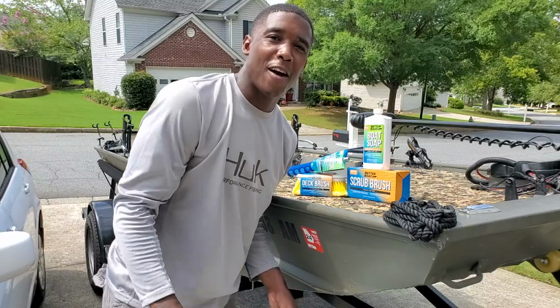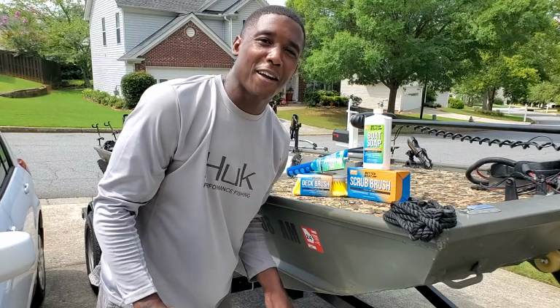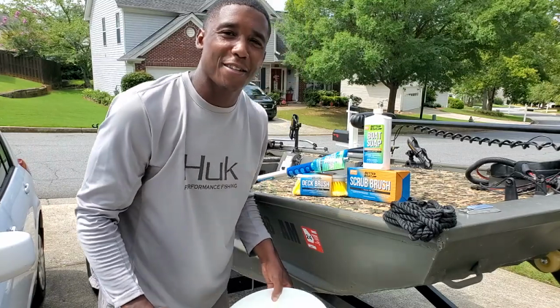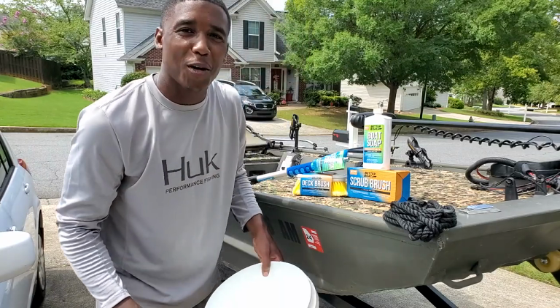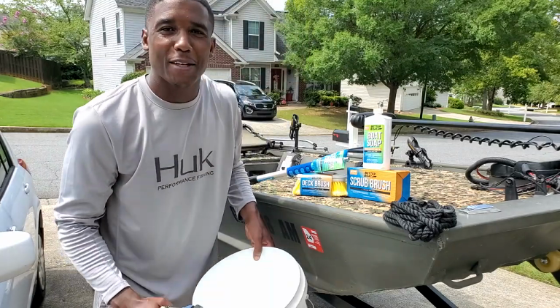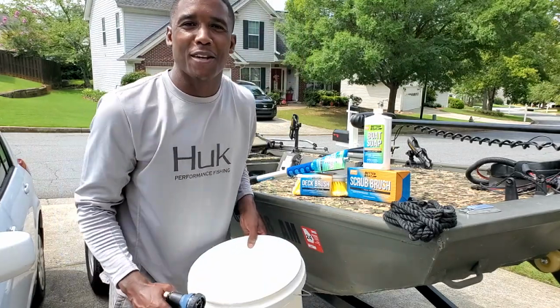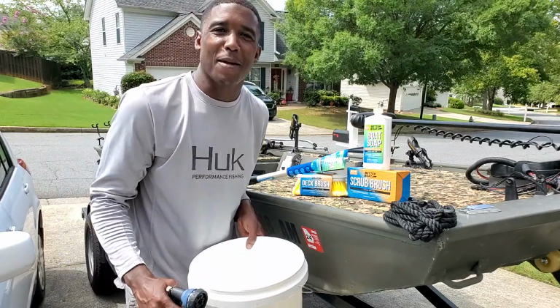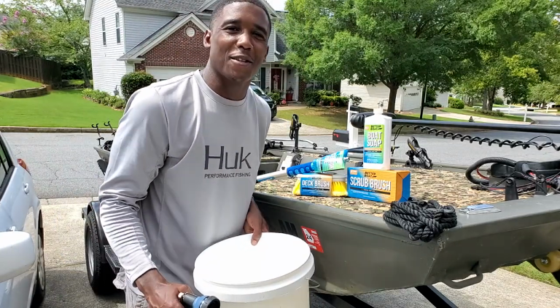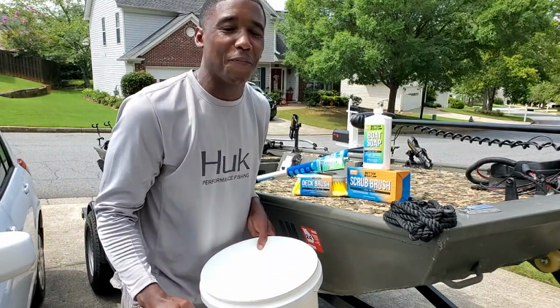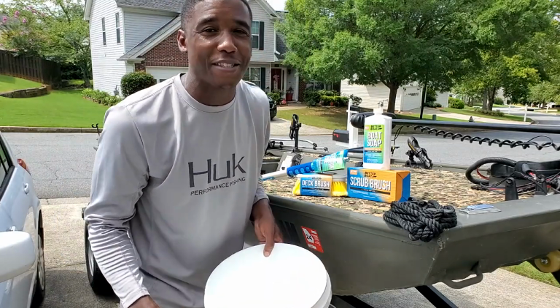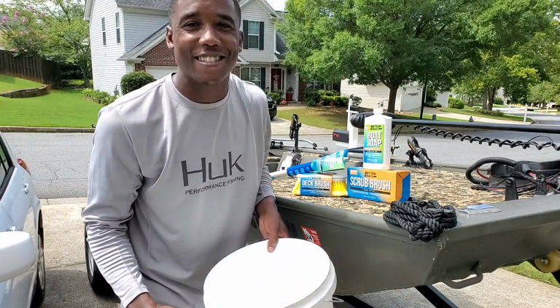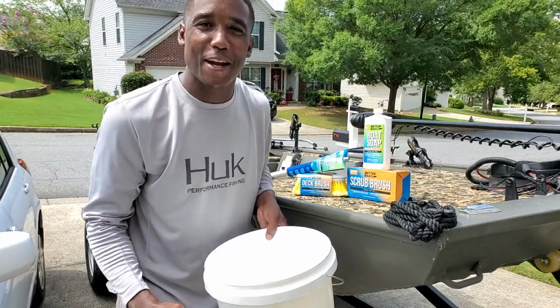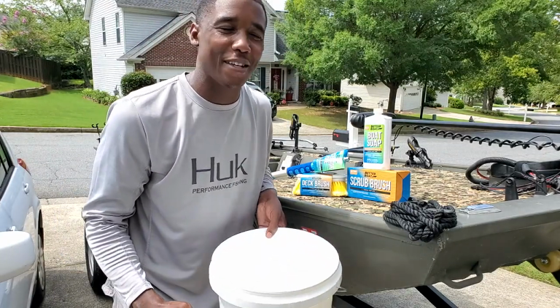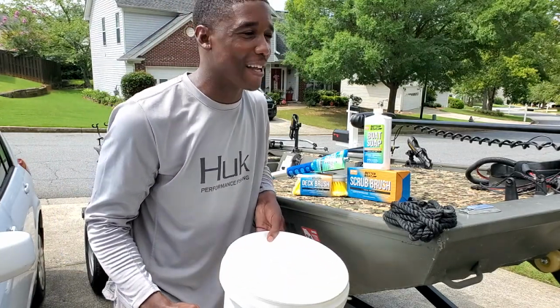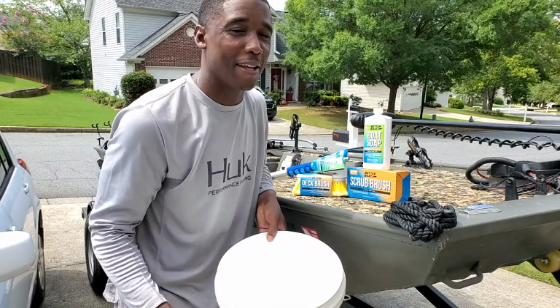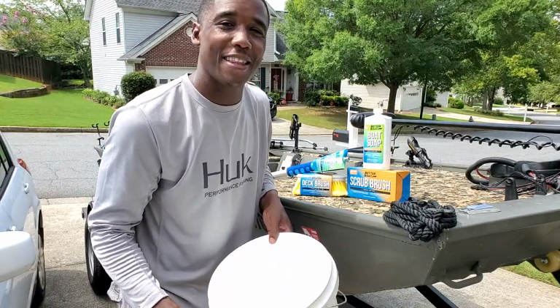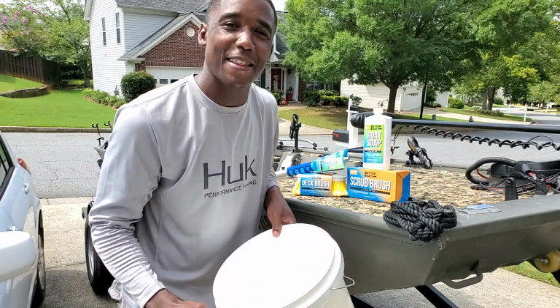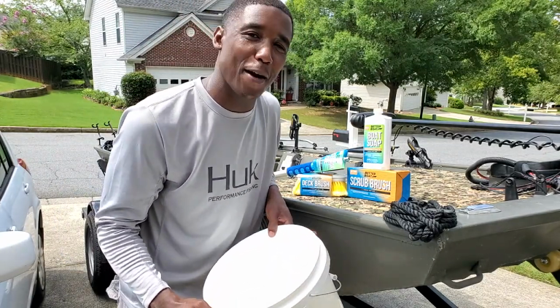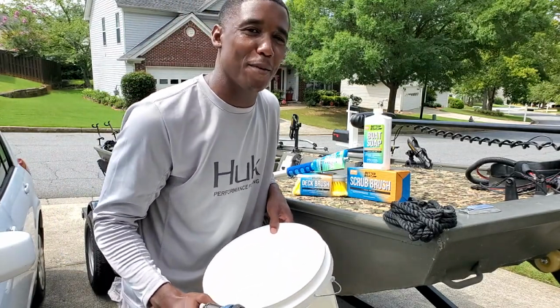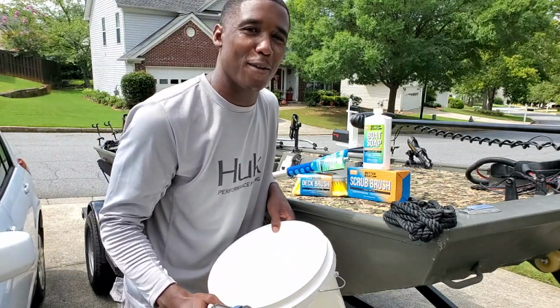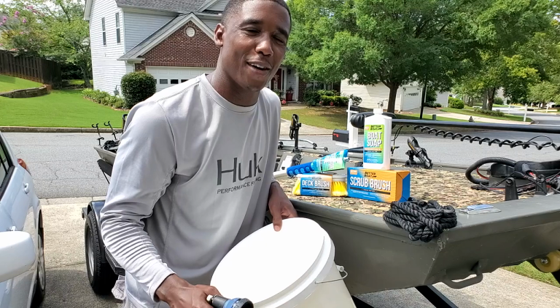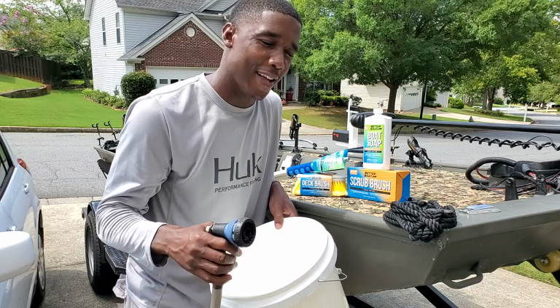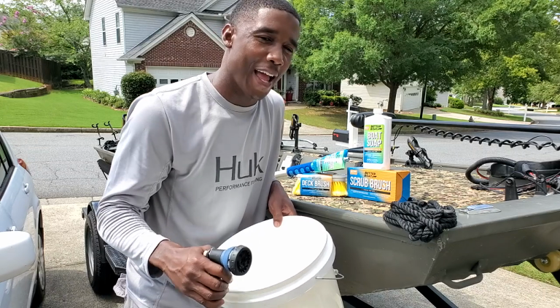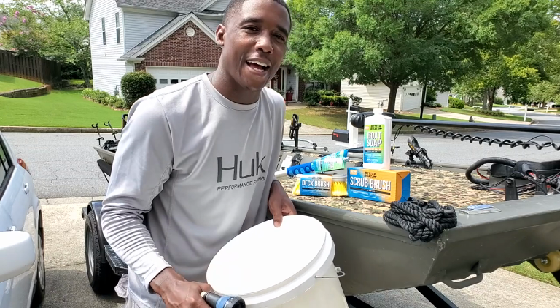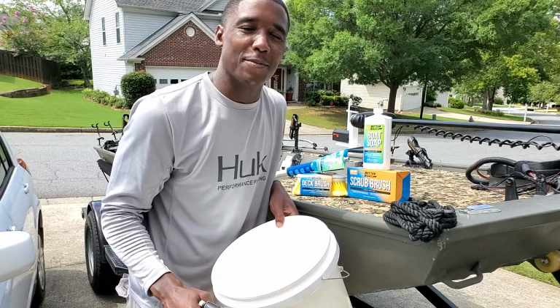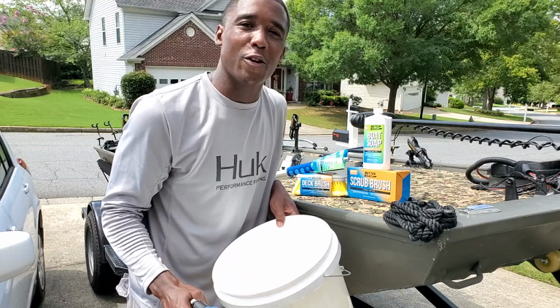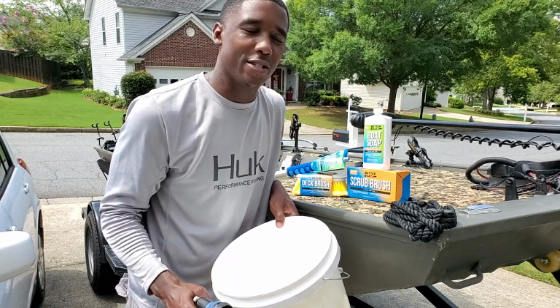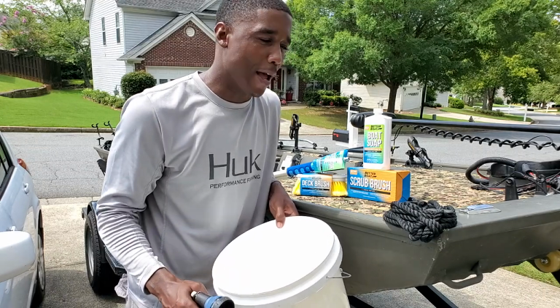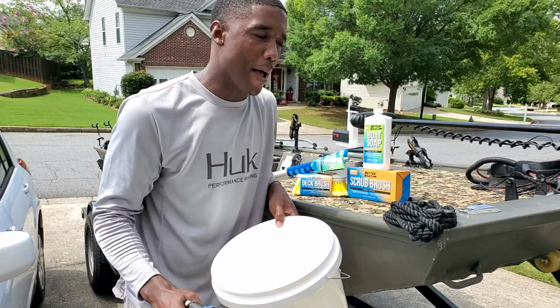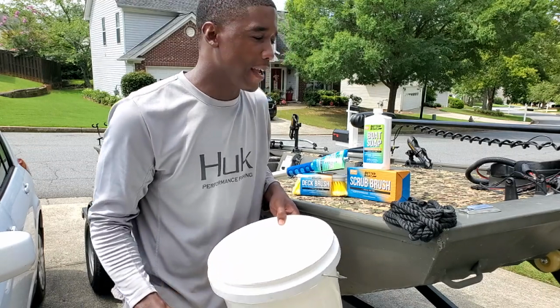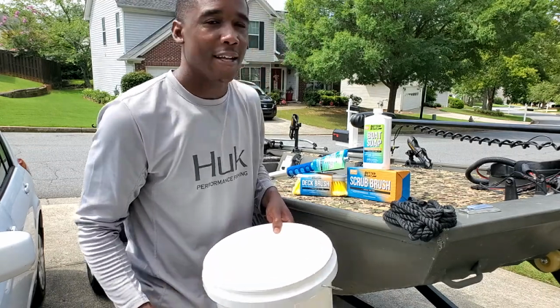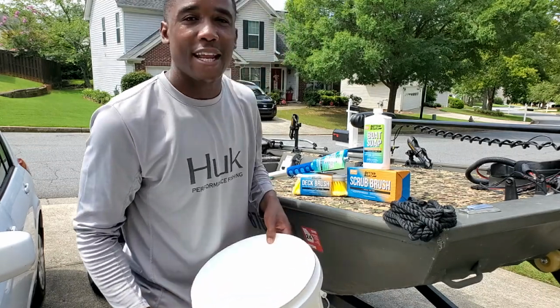All right guys, welcome back to another episode of Fishing Is Therapy. It's time to get that therapy, boy. Hey guys, it's me Chris. I'm back. Today,